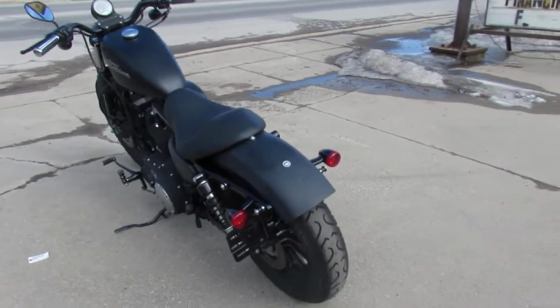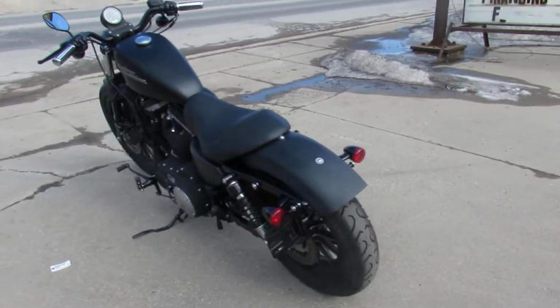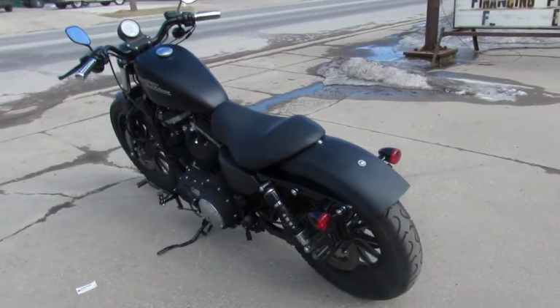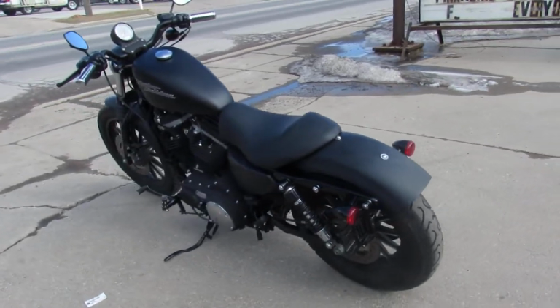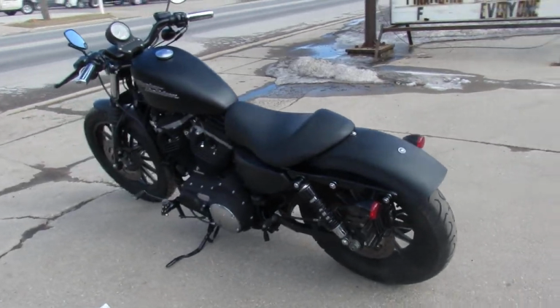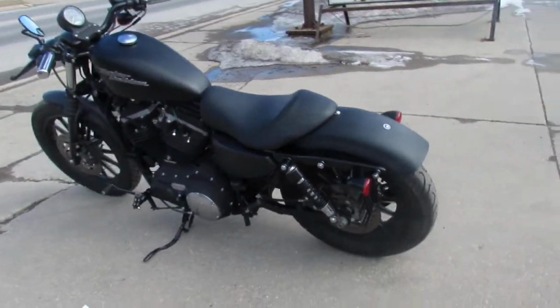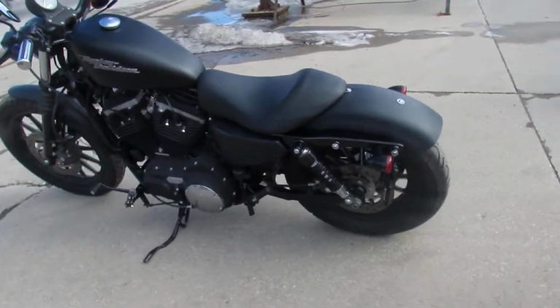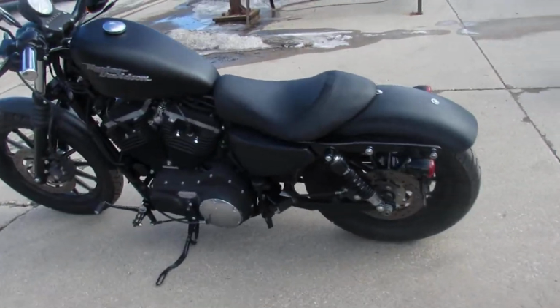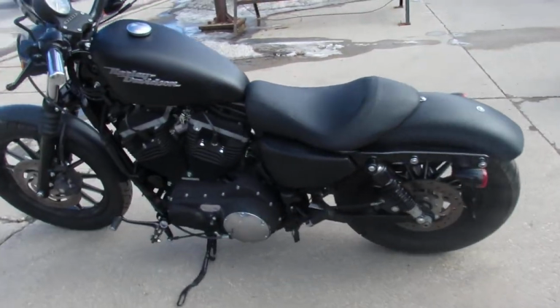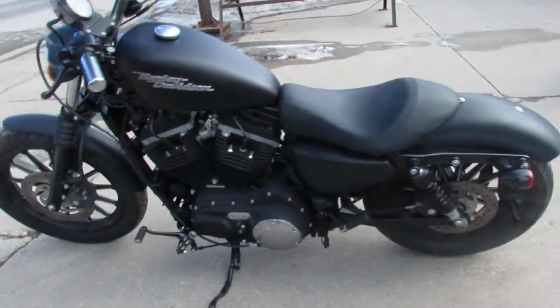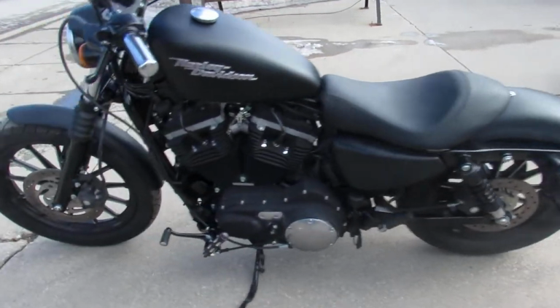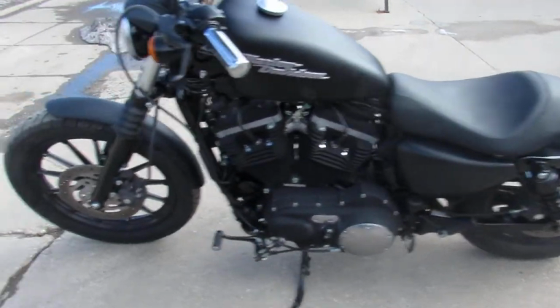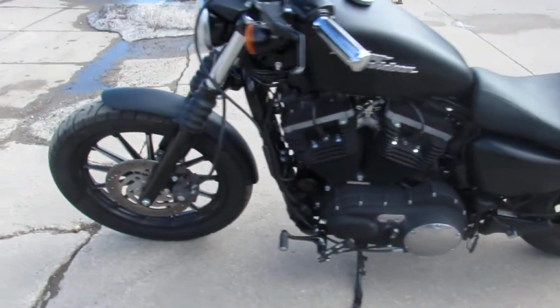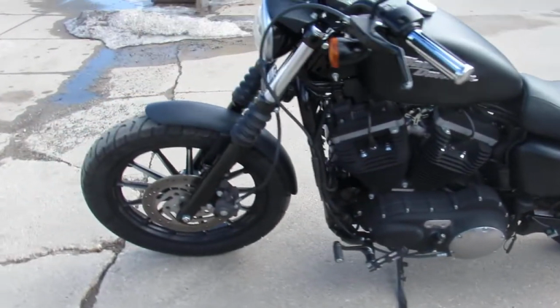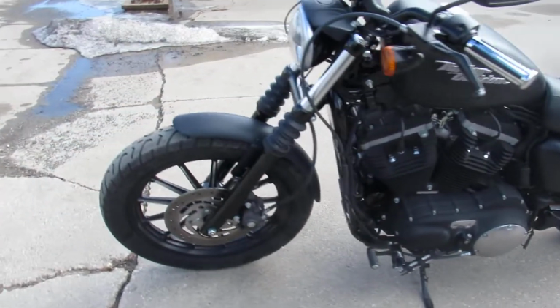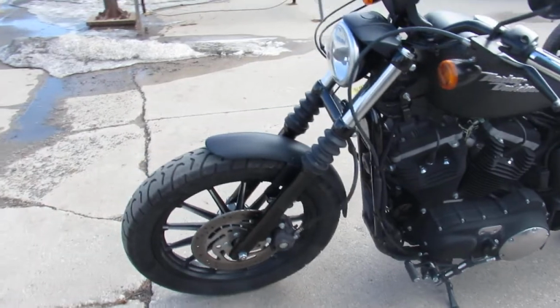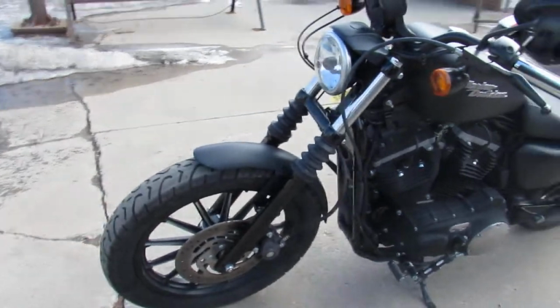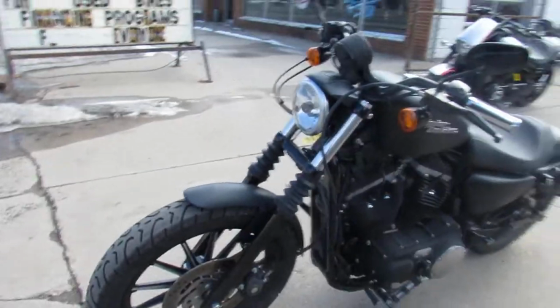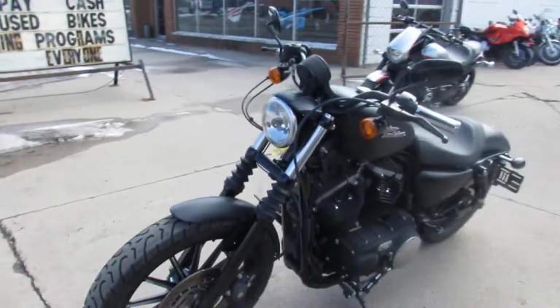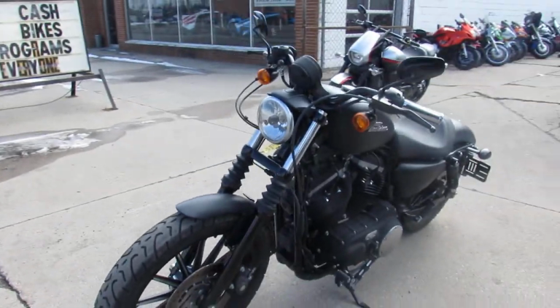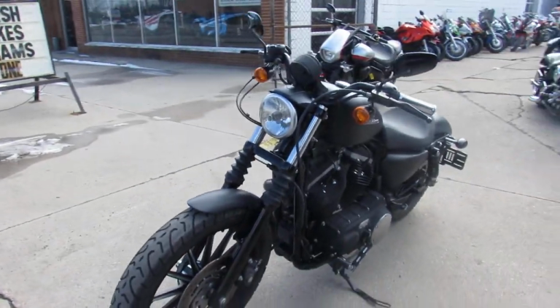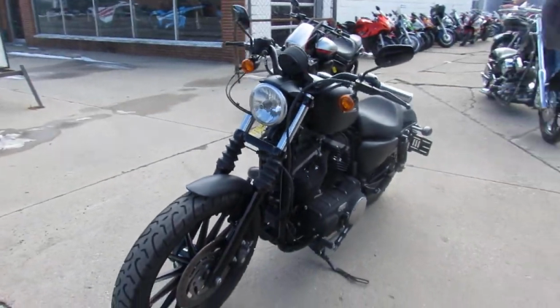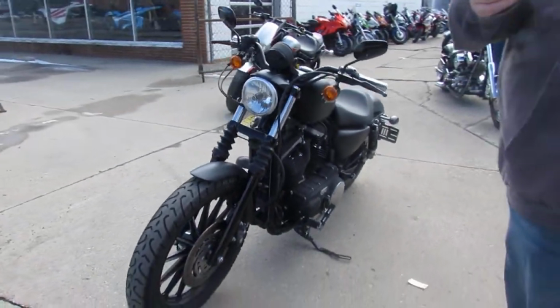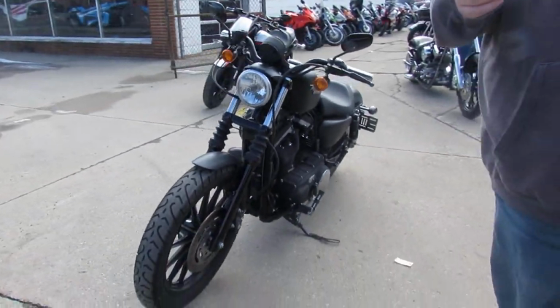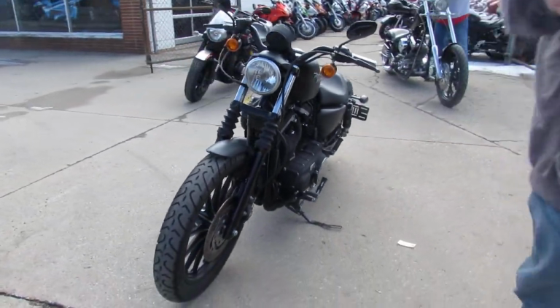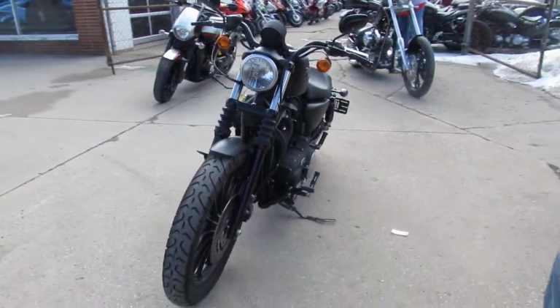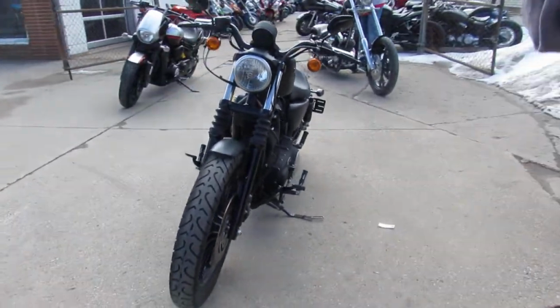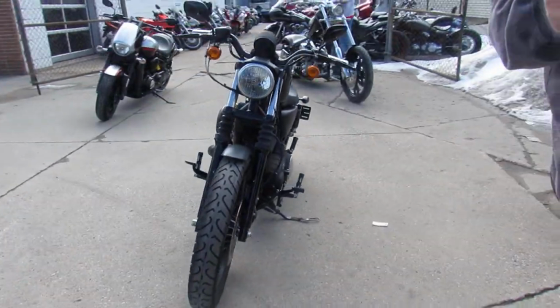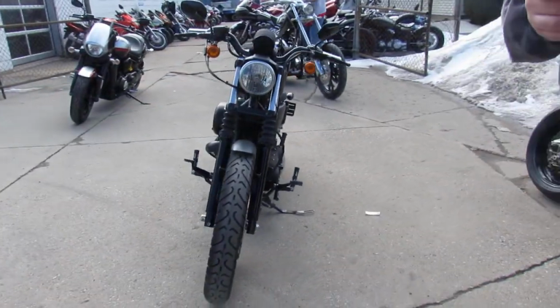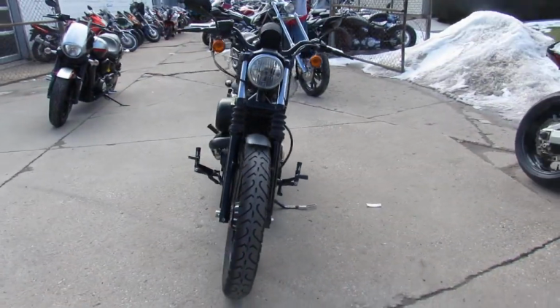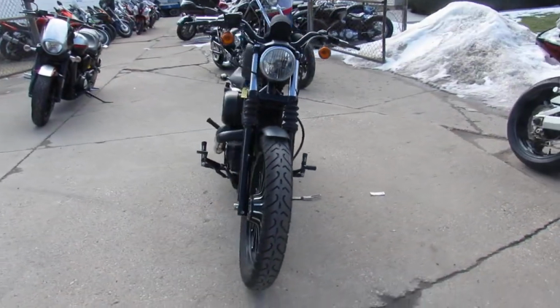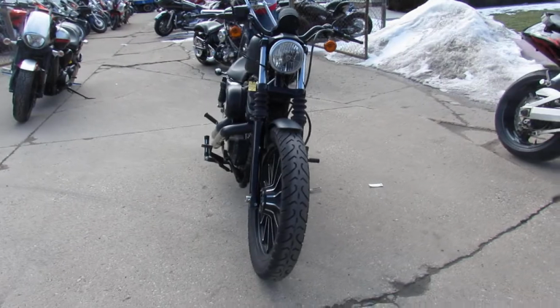Hey guys, ApprovalPowerSports.com here doing some videos on some bikes we just got in. Check this one out — 2011 Harley Iron for sale, only 12,739 miles.